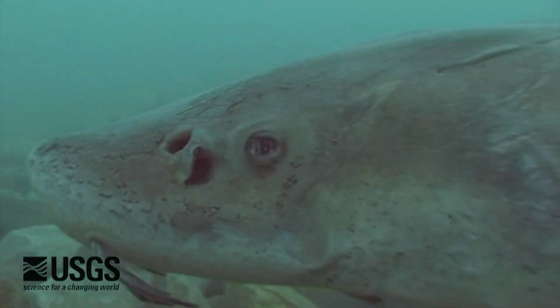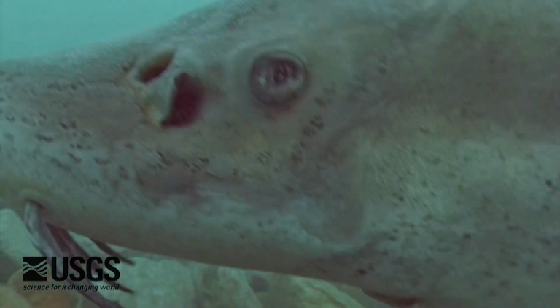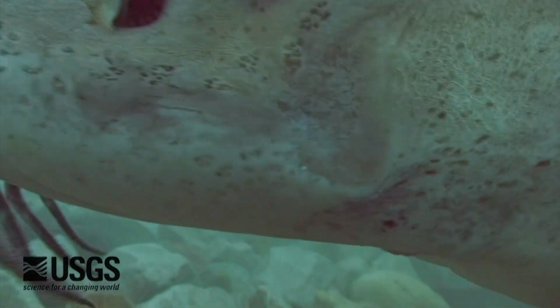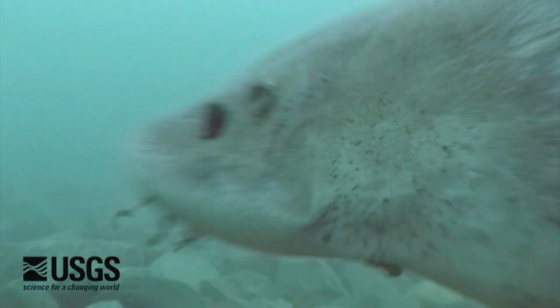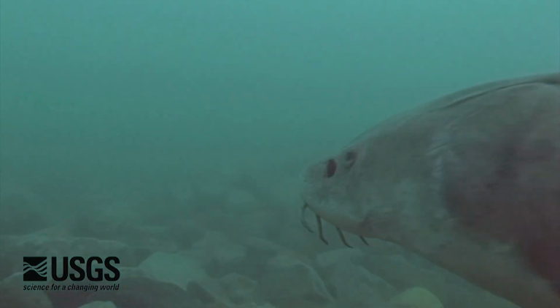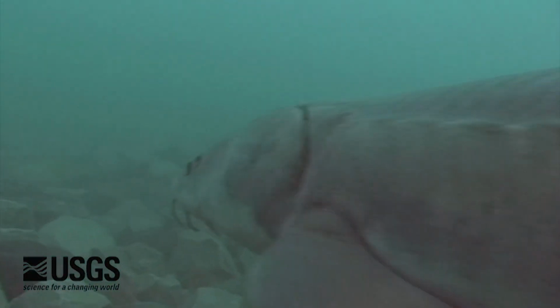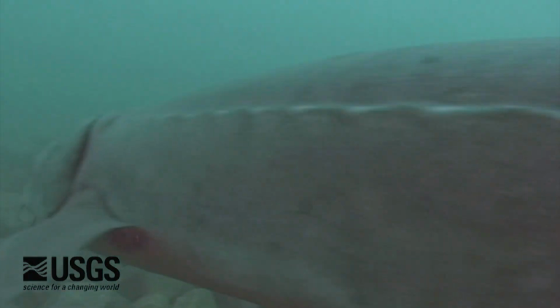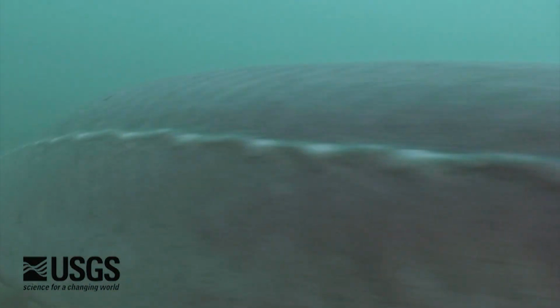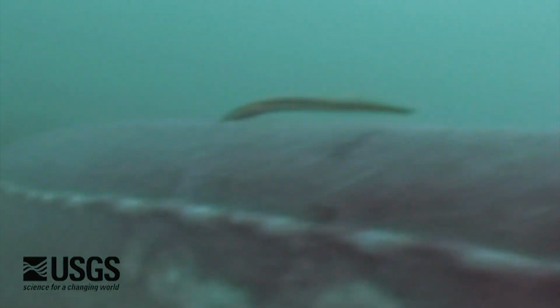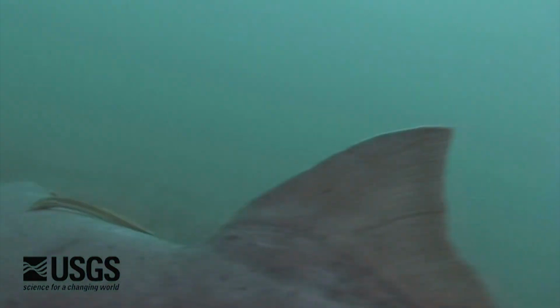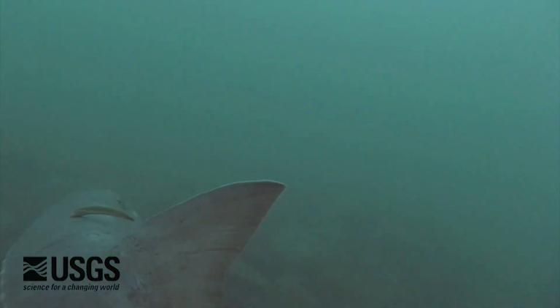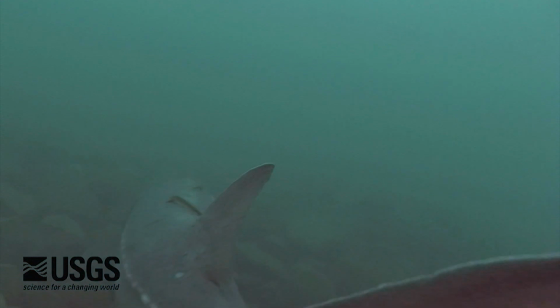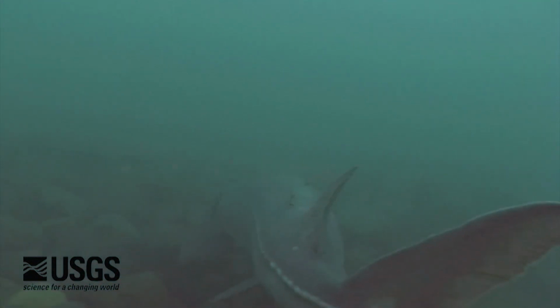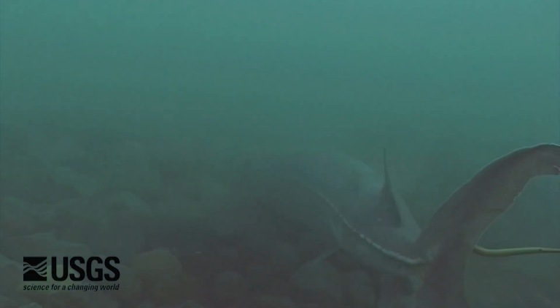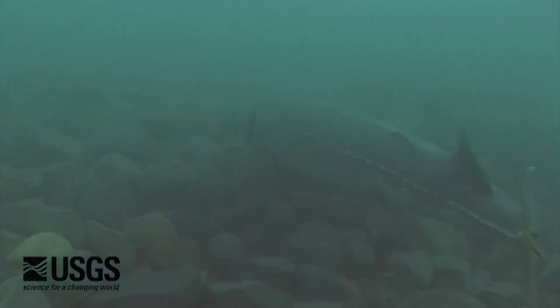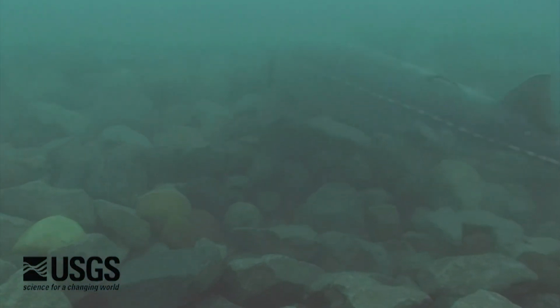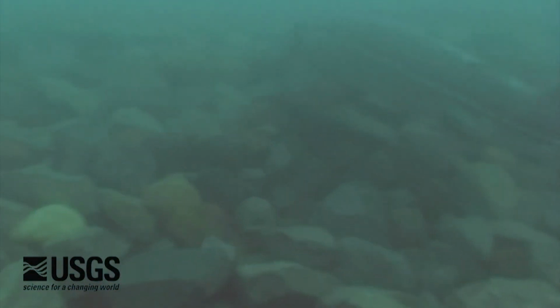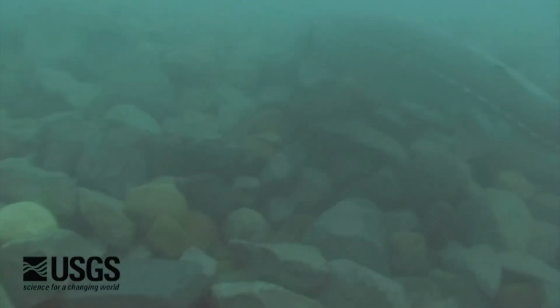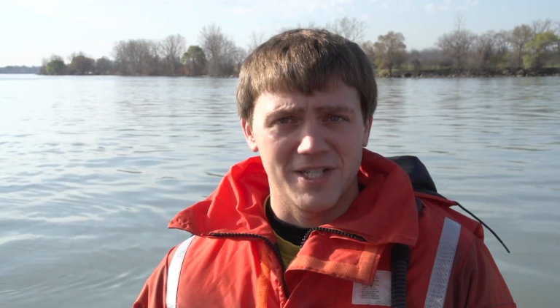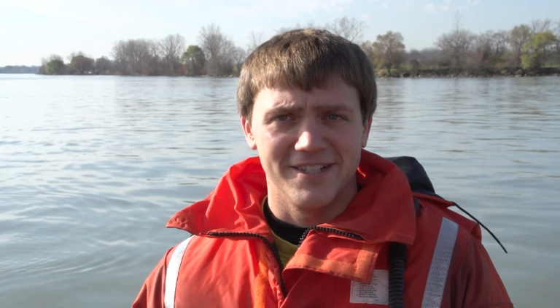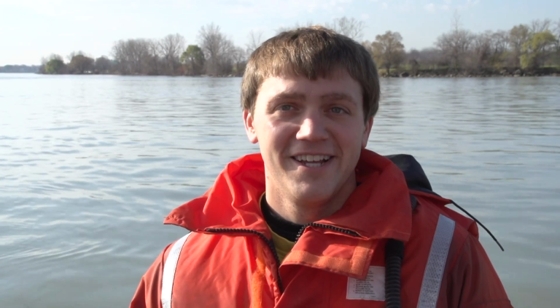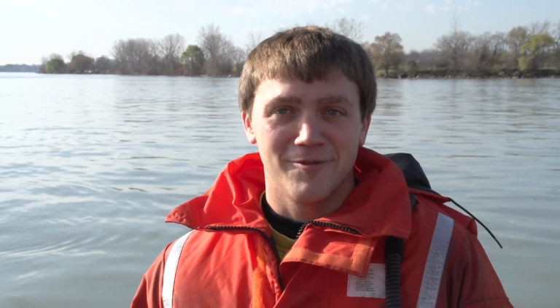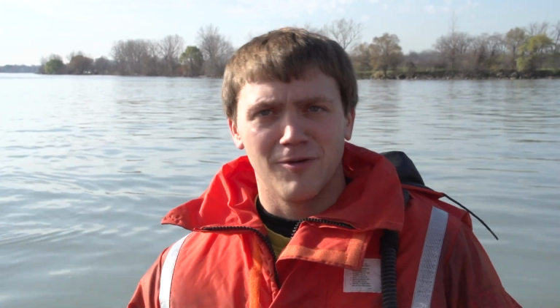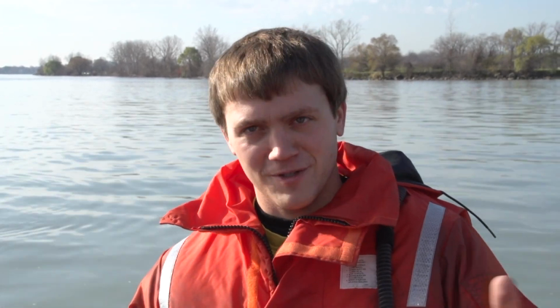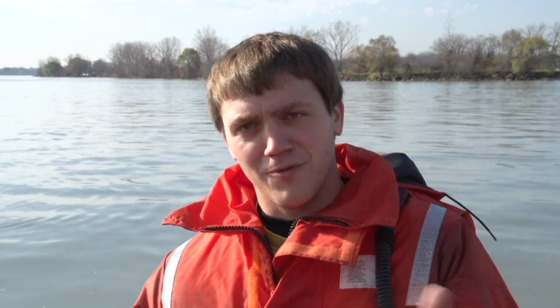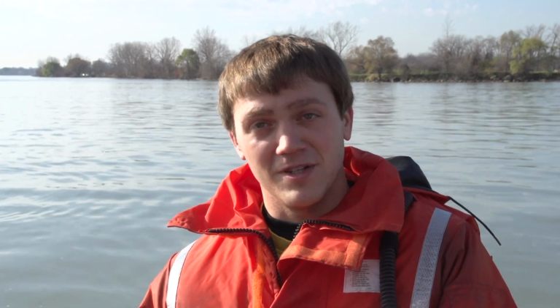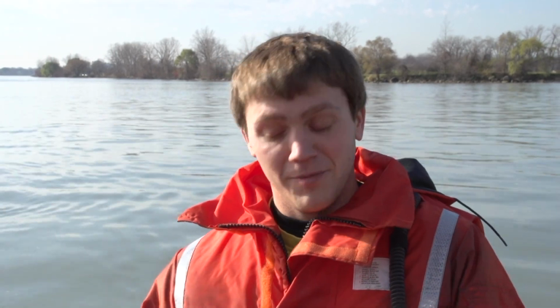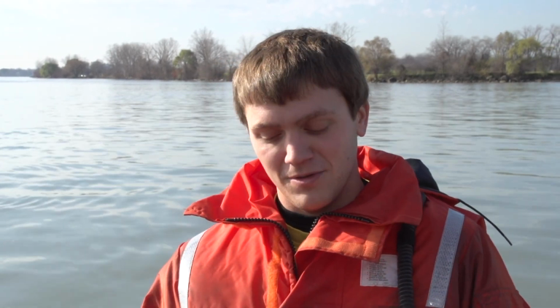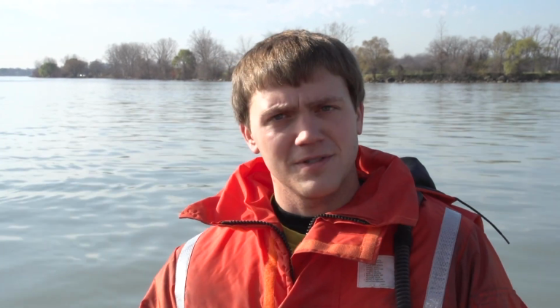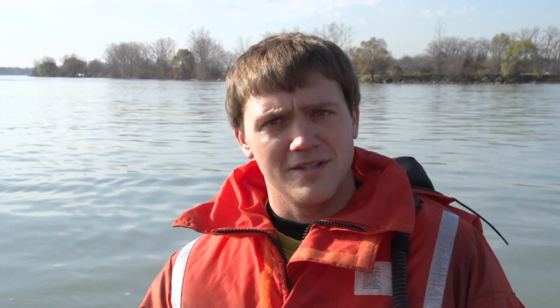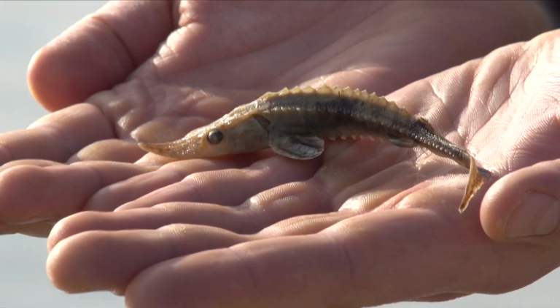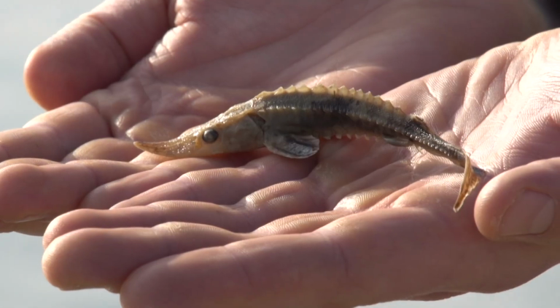The sturgeon are suffering a really high mortality. In some rivers they have estimates of ninety-nine point nine percent mortality of larval fish before they even develop into those six-inch young of year.